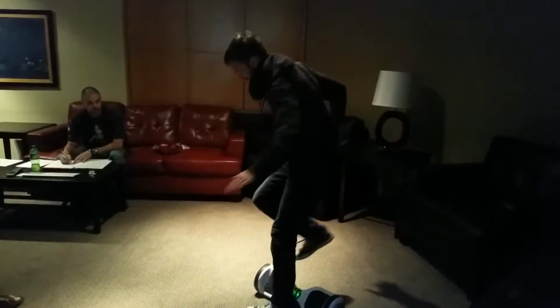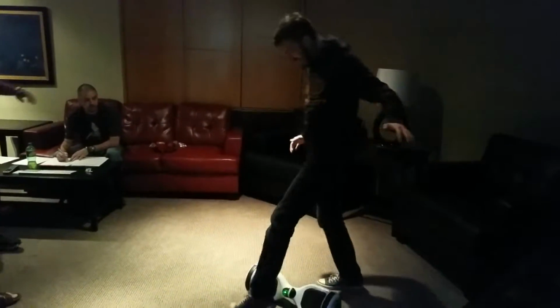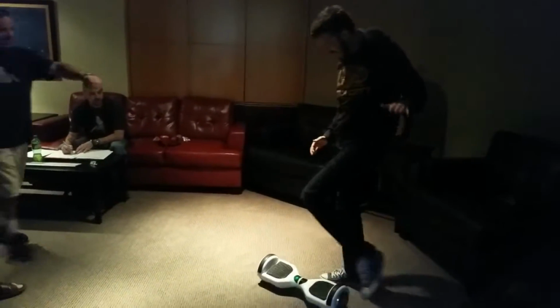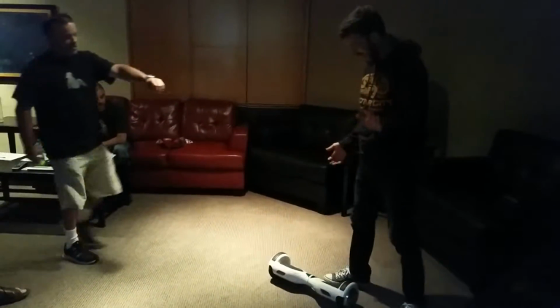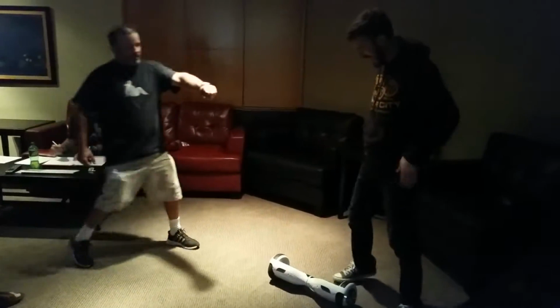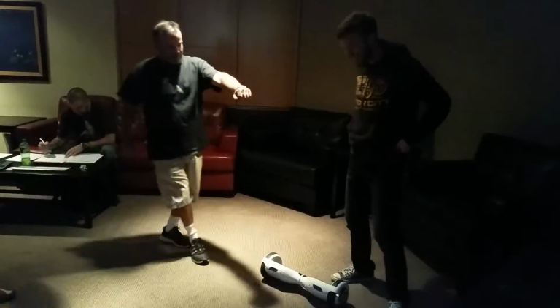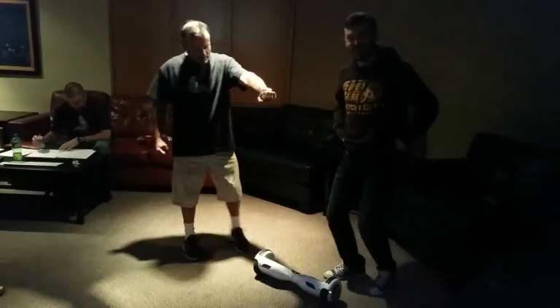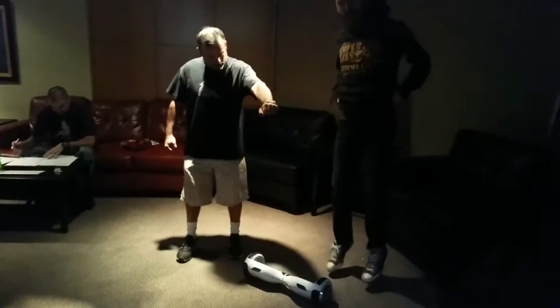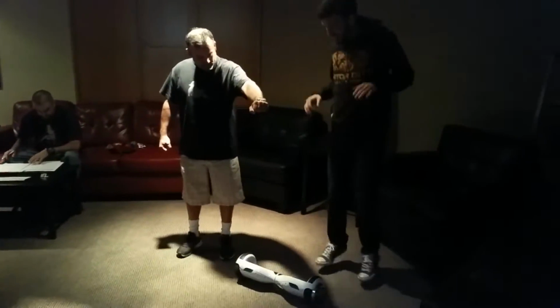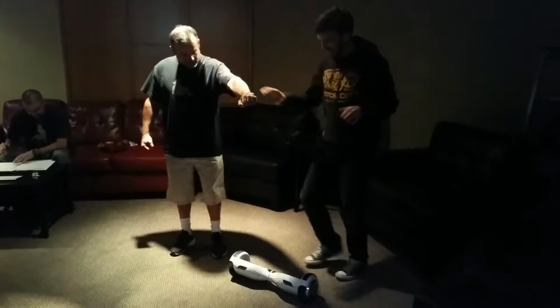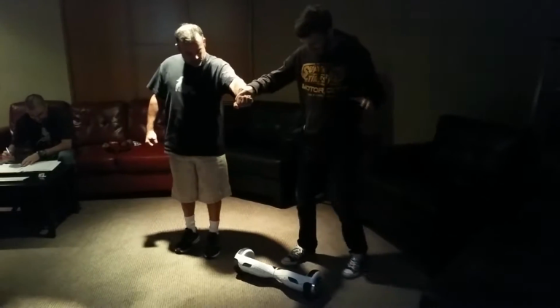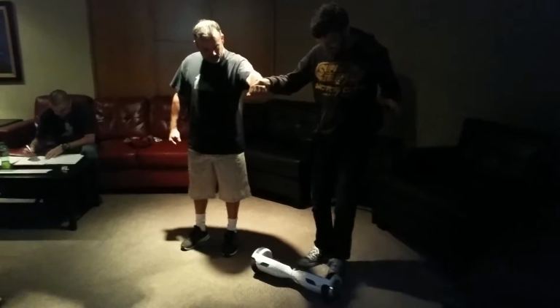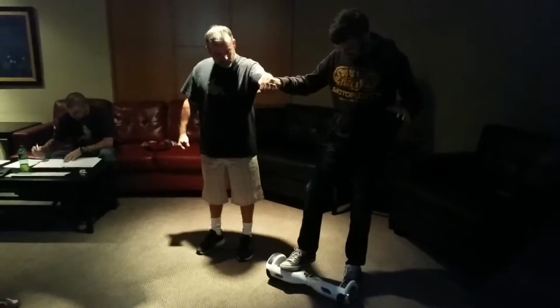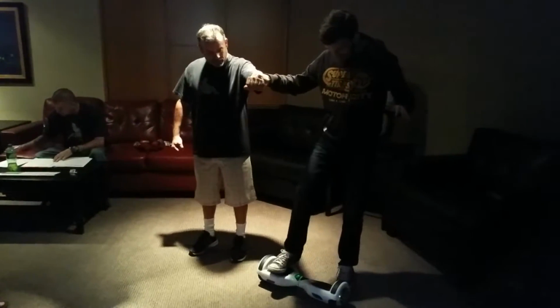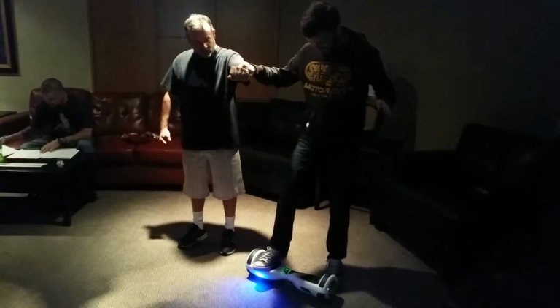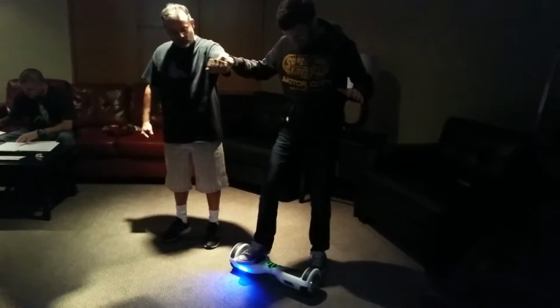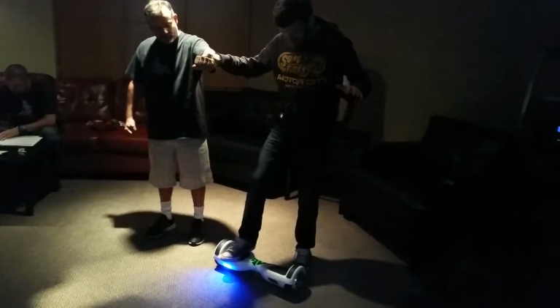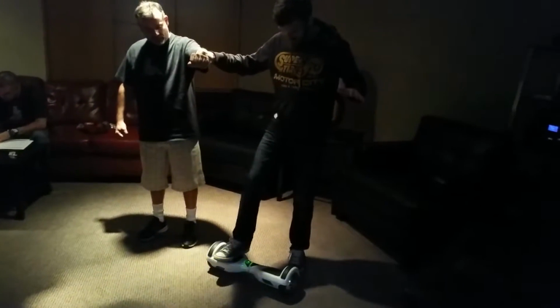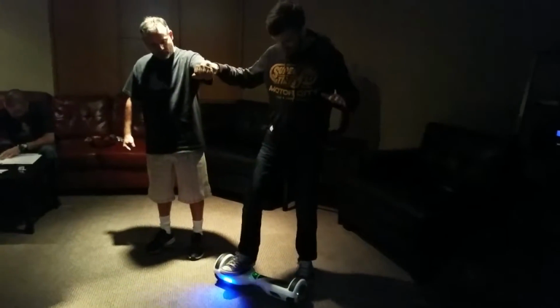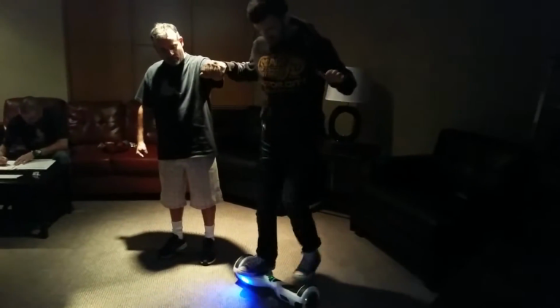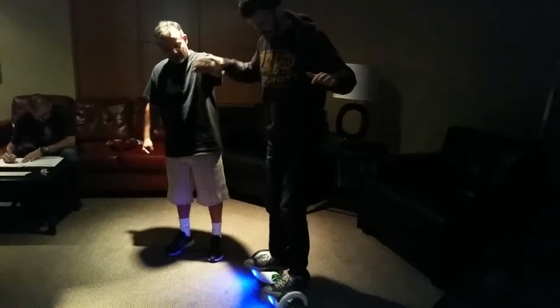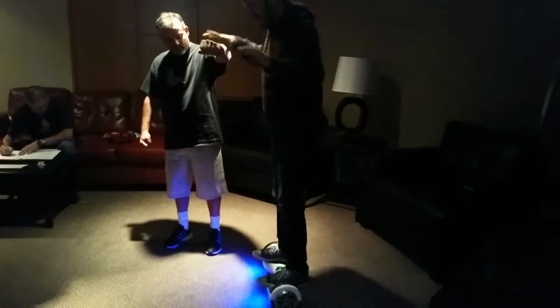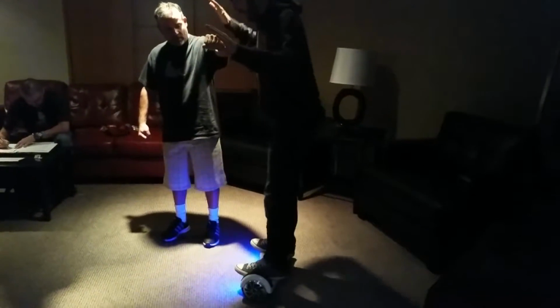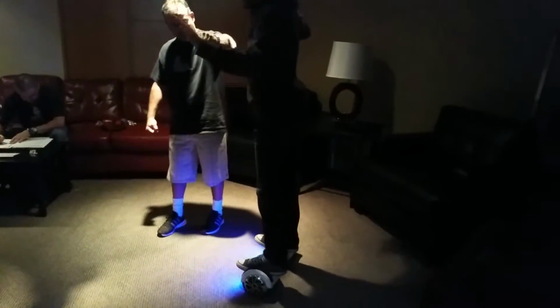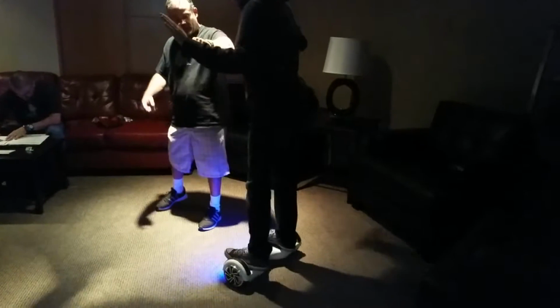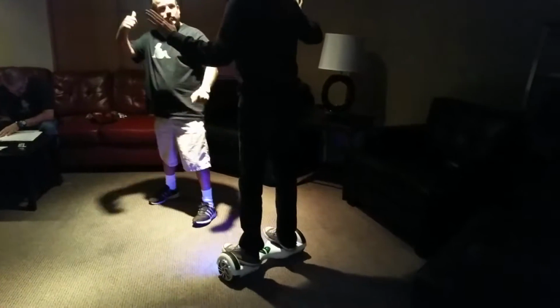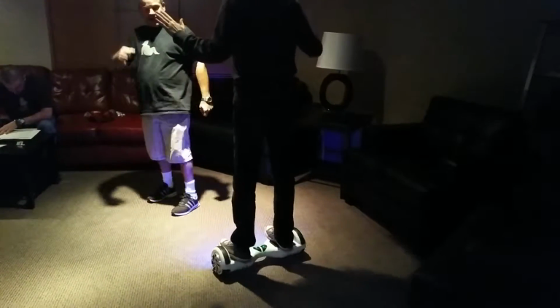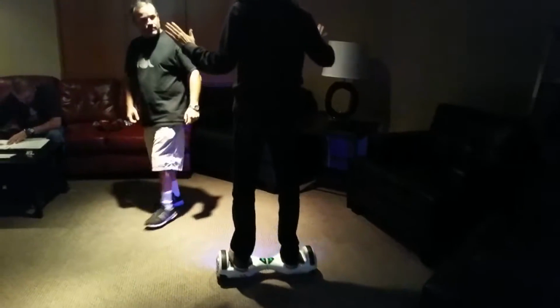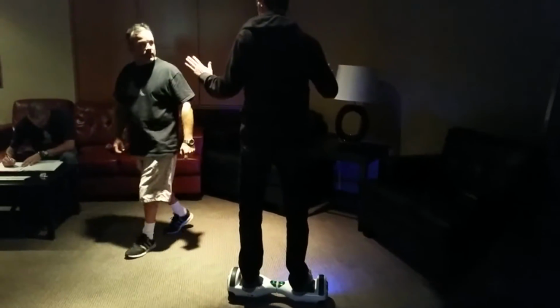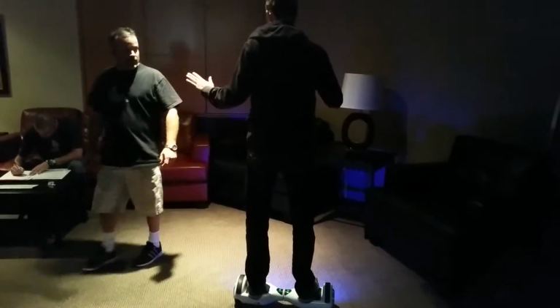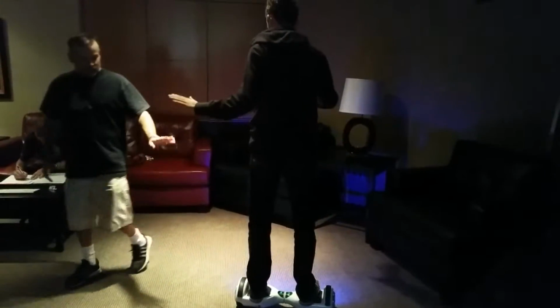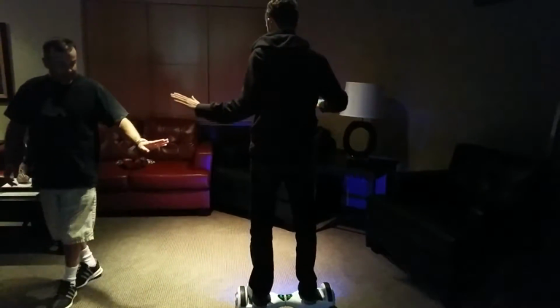No, no. Give me your hand. Woo-hoo! Yeah, you'll get it, dude. Quickly. I'm falling around. And relax. Look ahead. Just relax.